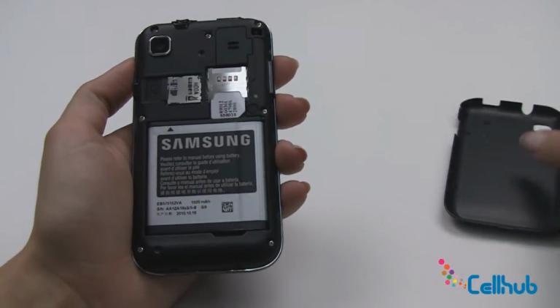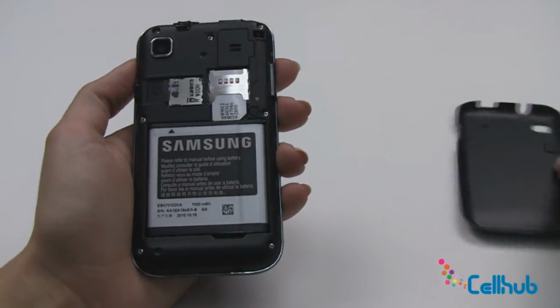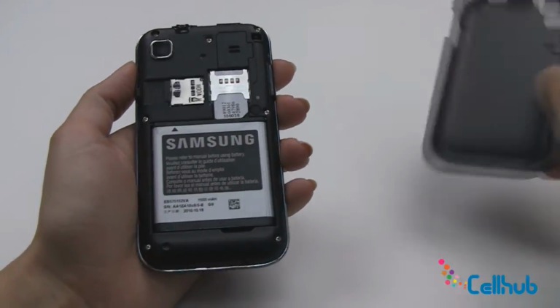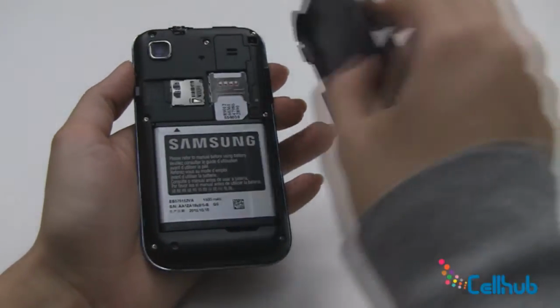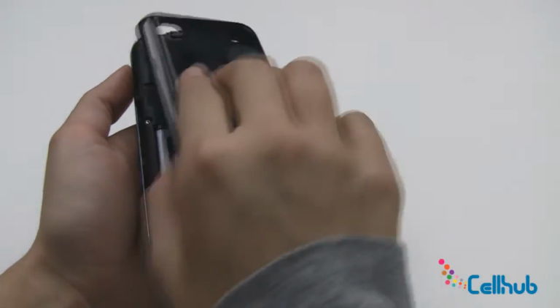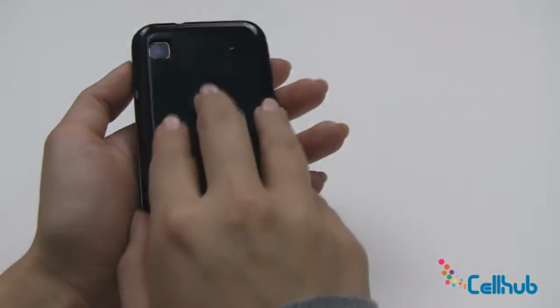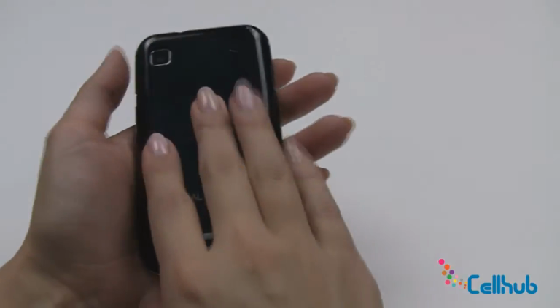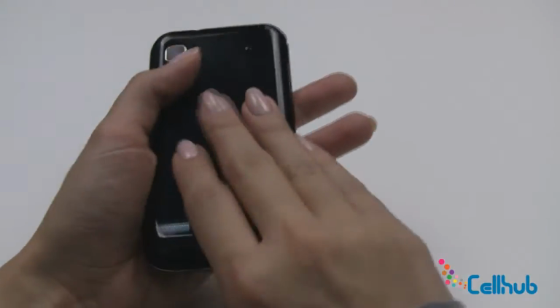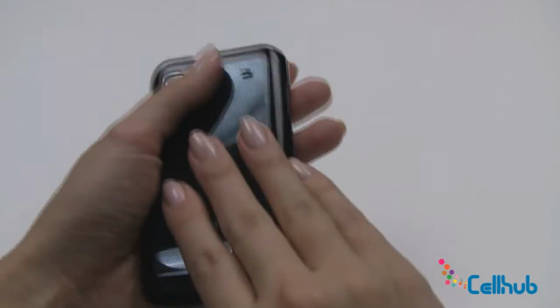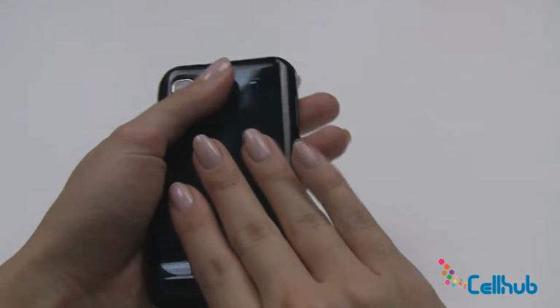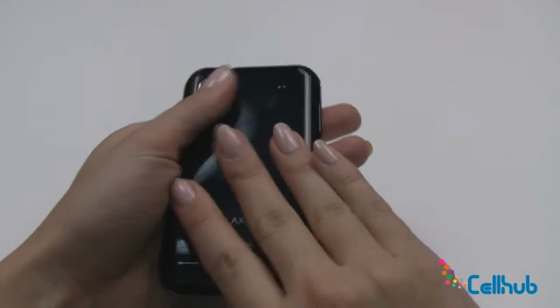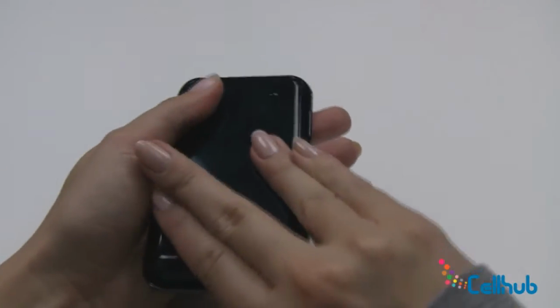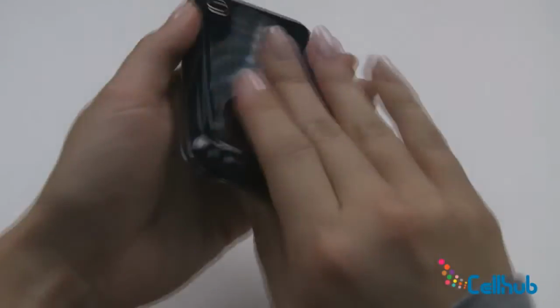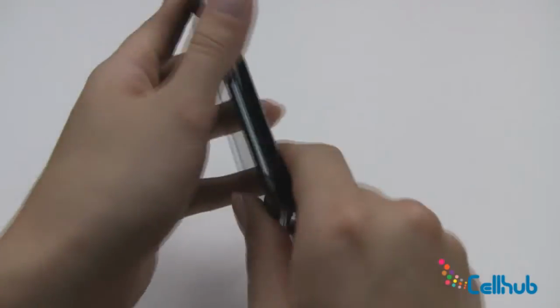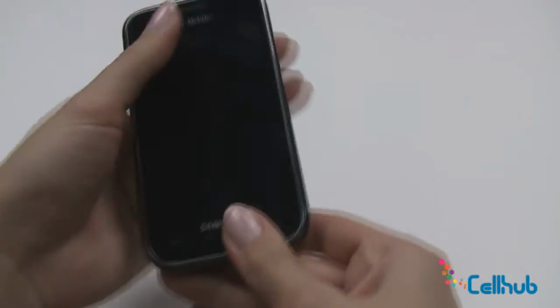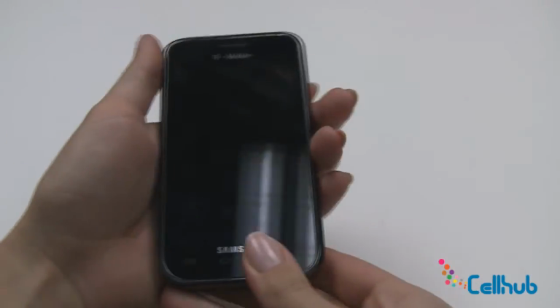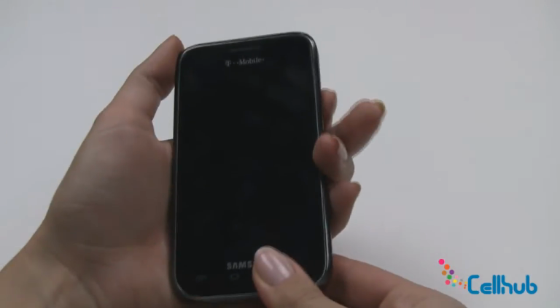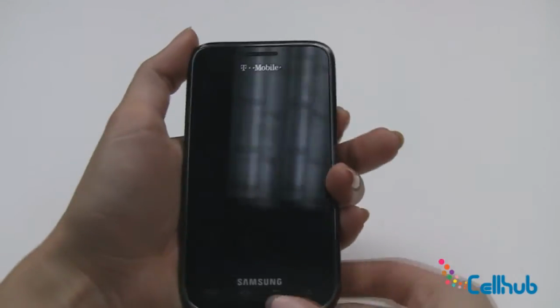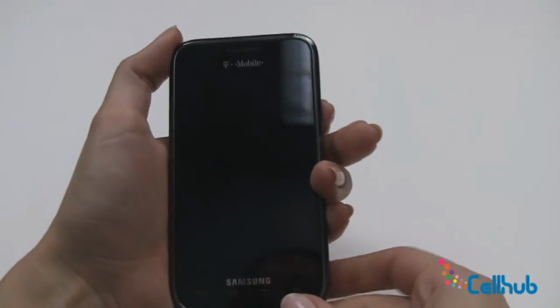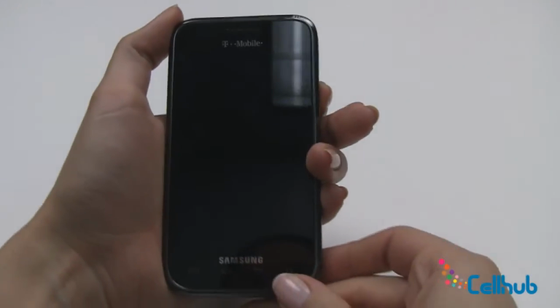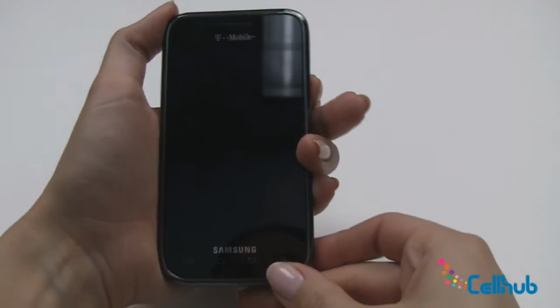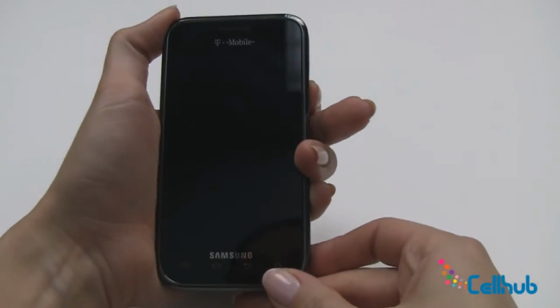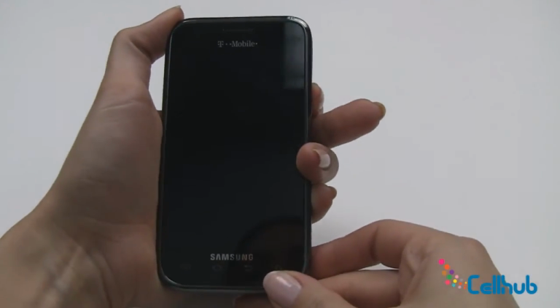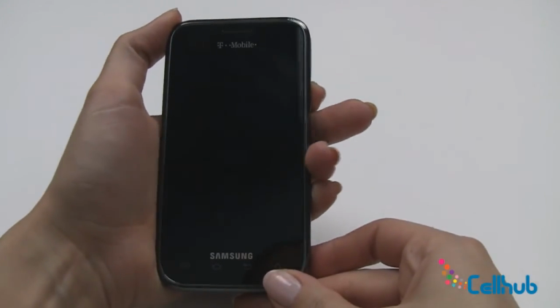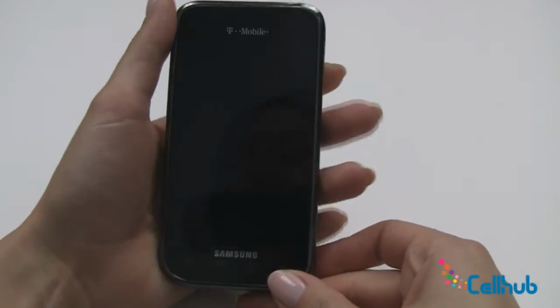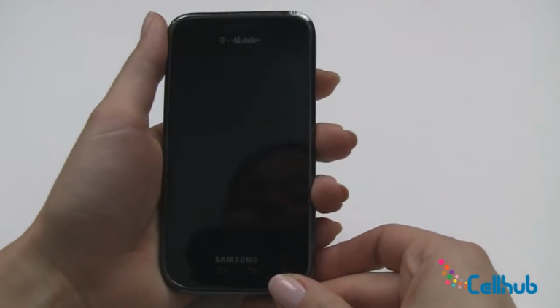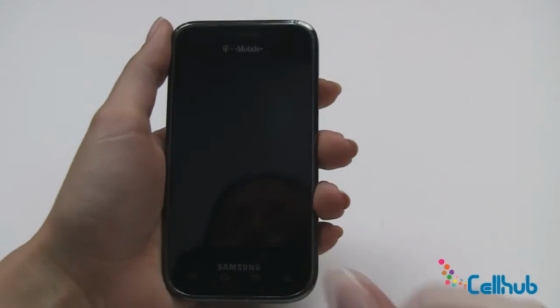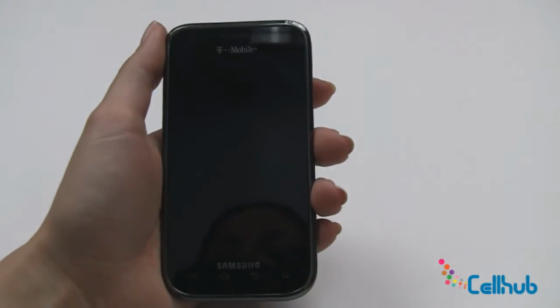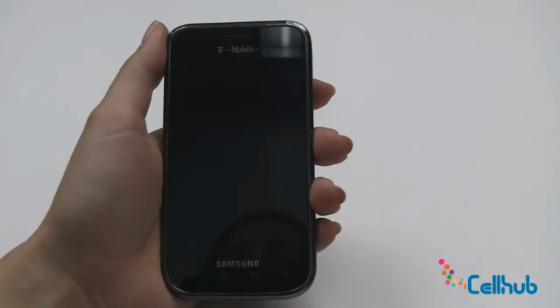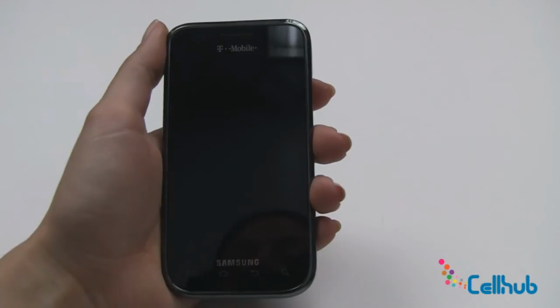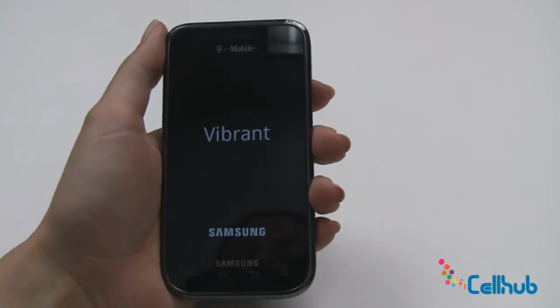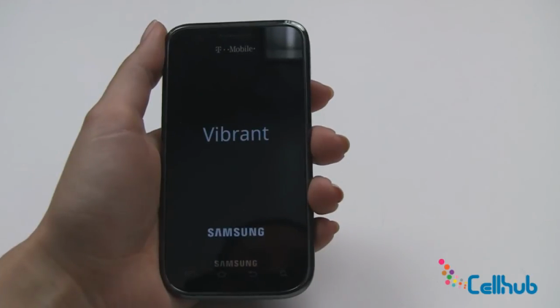We'll just replace the backing on the phone and now you're ready to use your new Samsung Vibrant. Check back with us to learn how to use it.